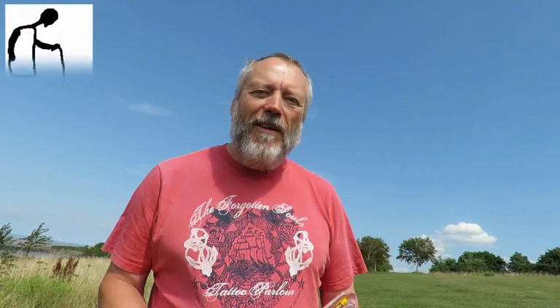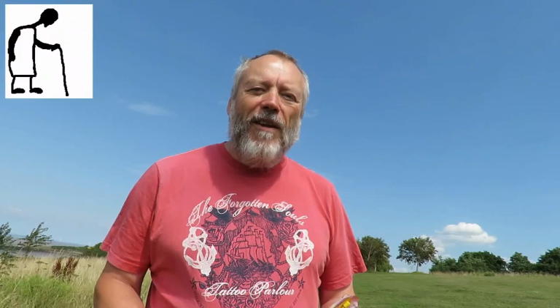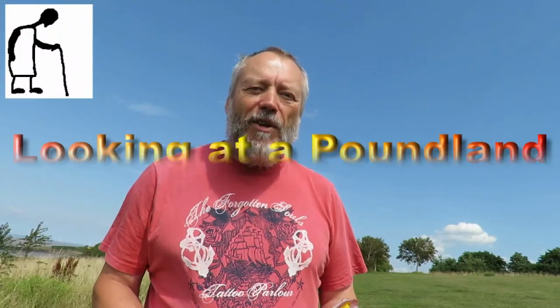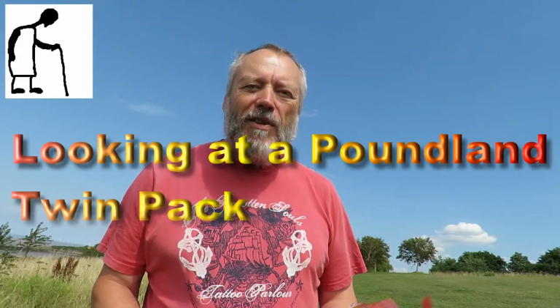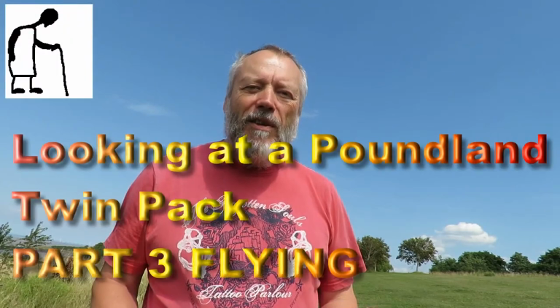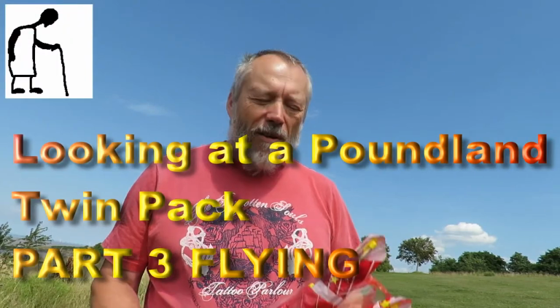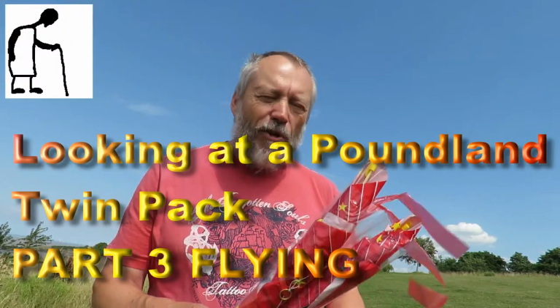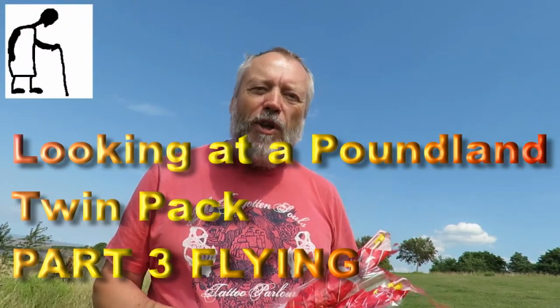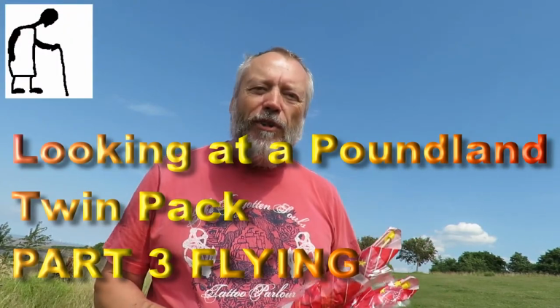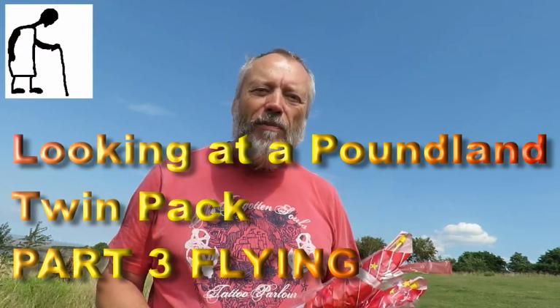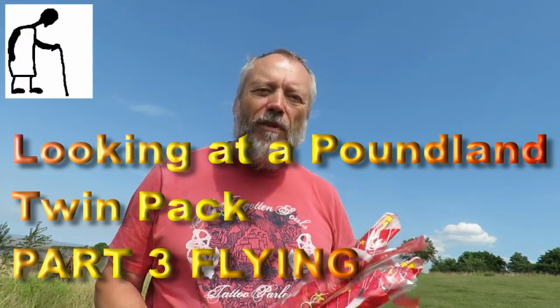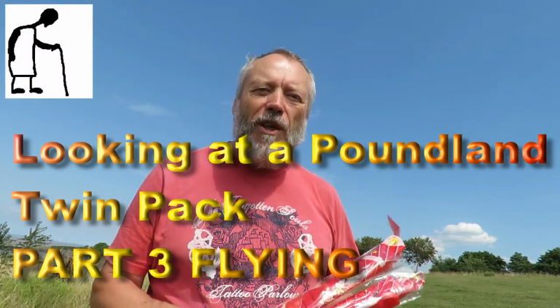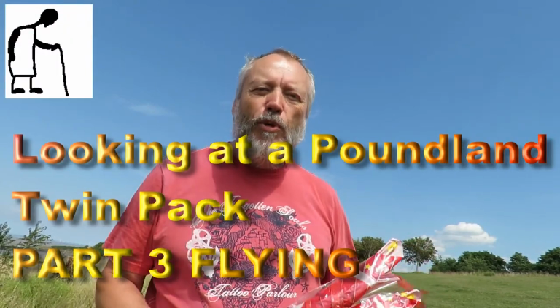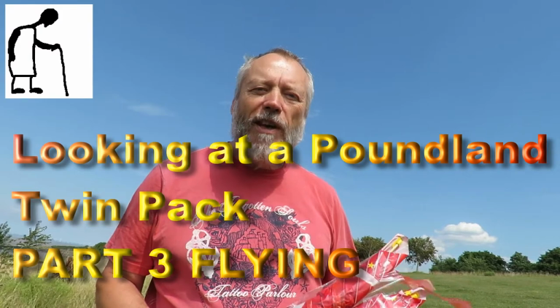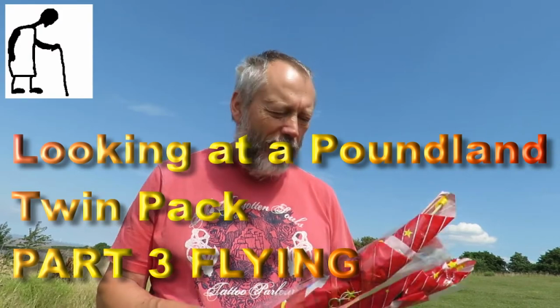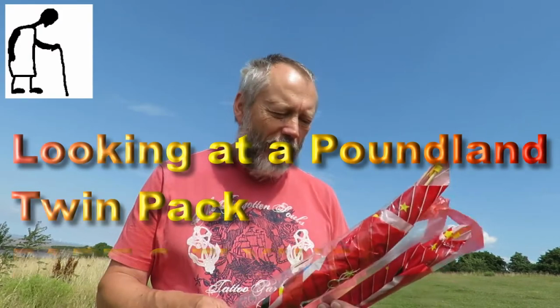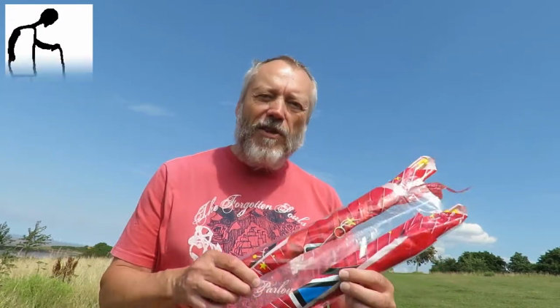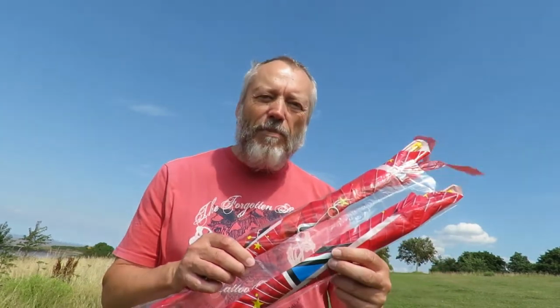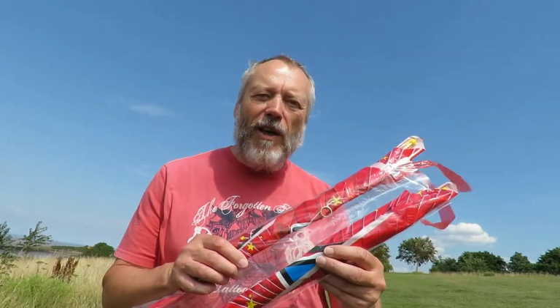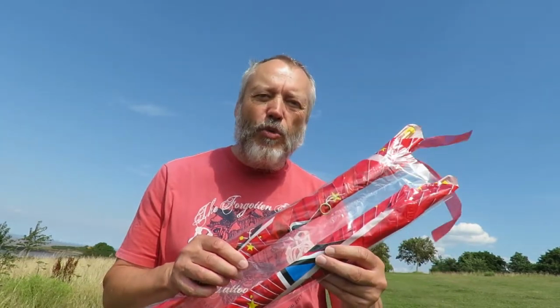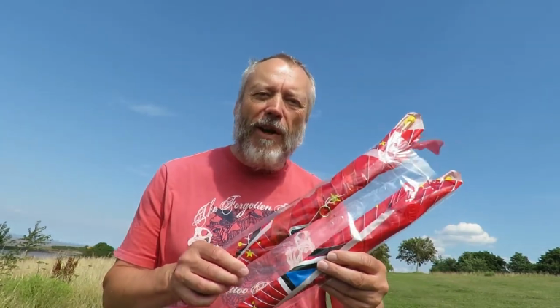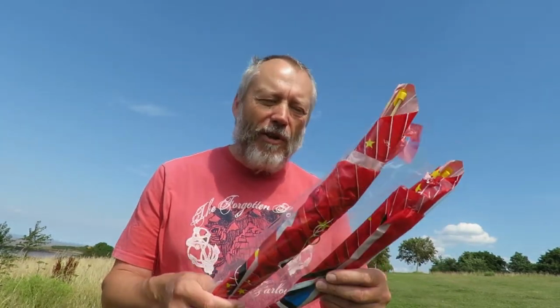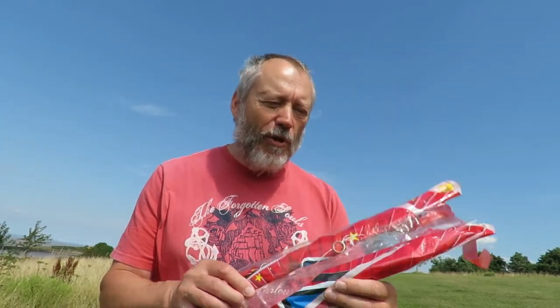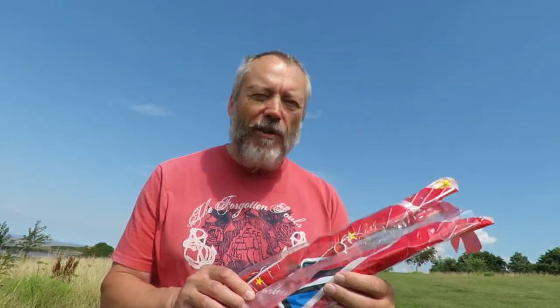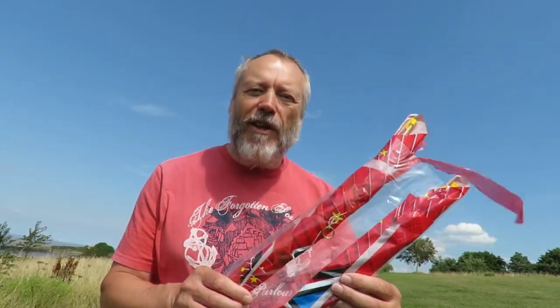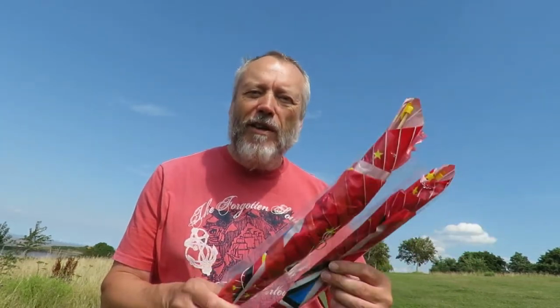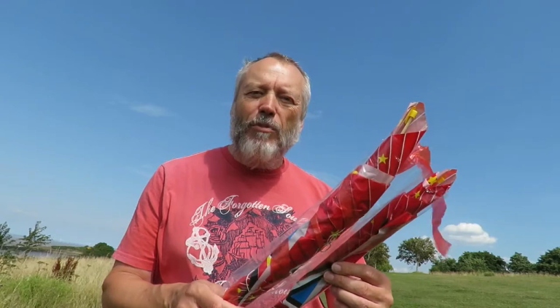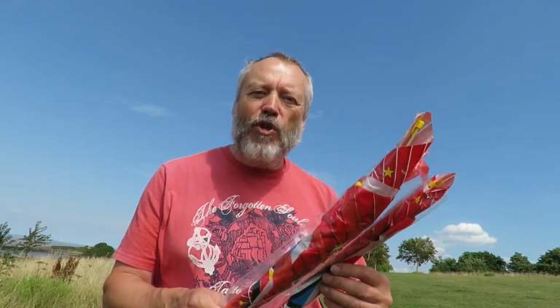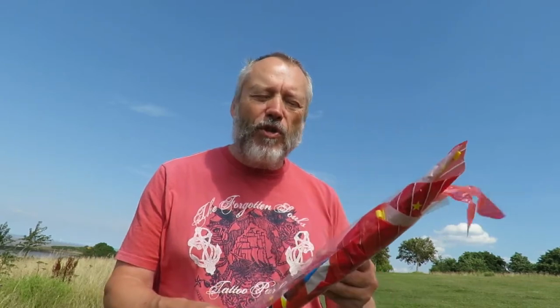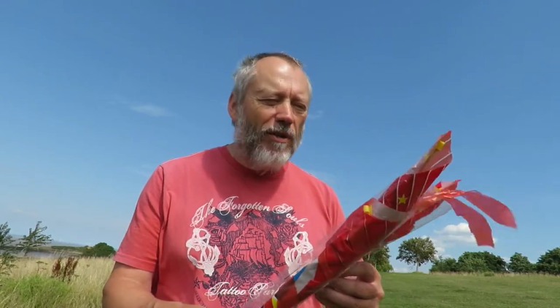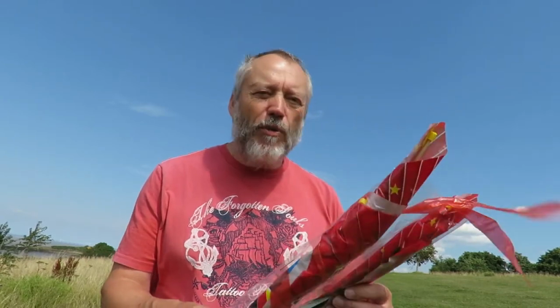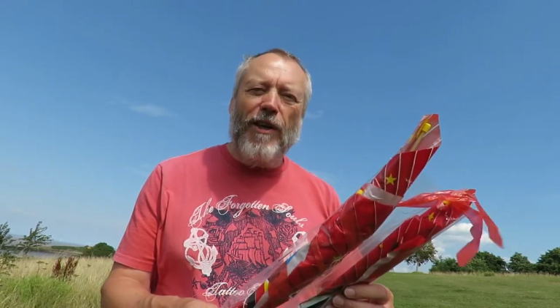Hi guys. I'm going to do some kite flying and come down to Porter's Head. This is the Poundland Twin Pack that I was looking at the other day in my conservatory when it was raining.